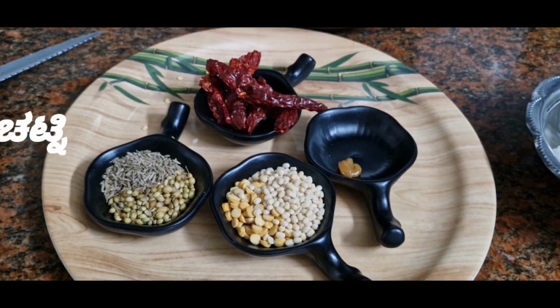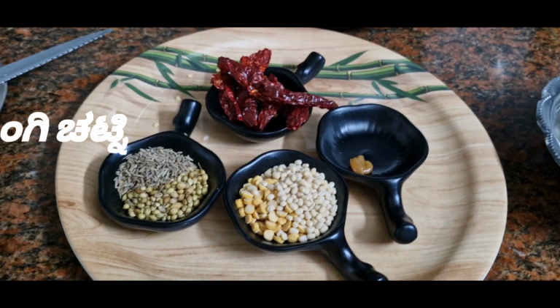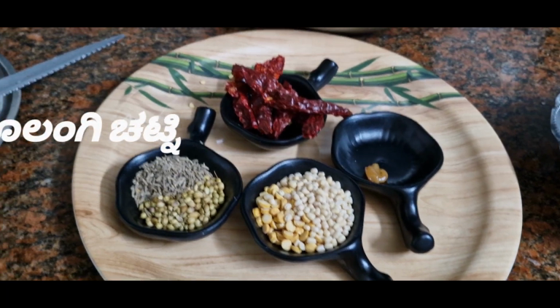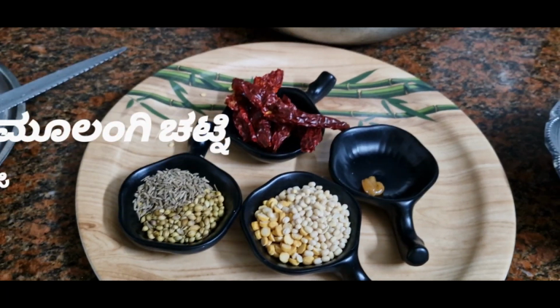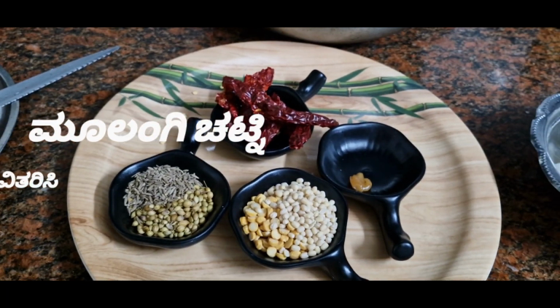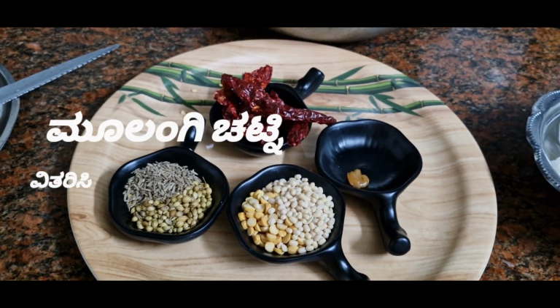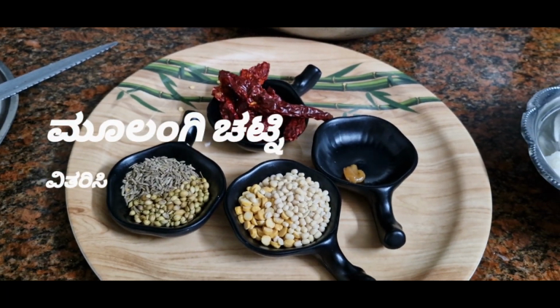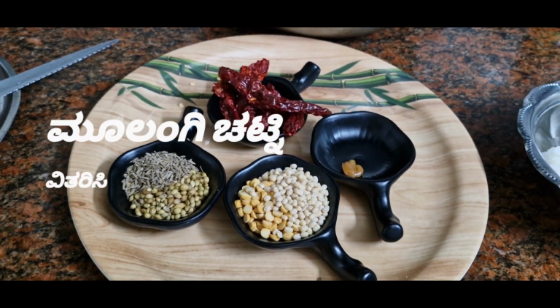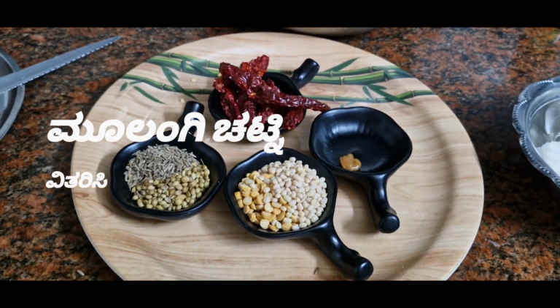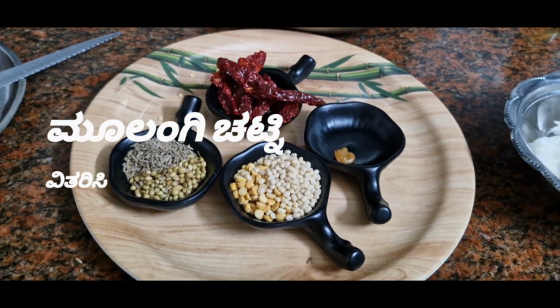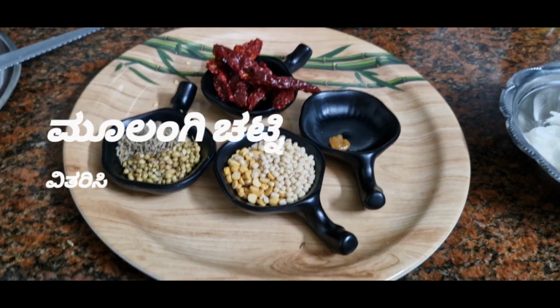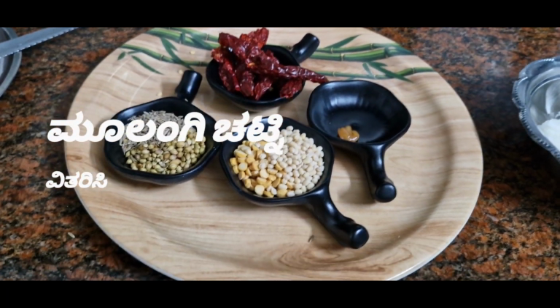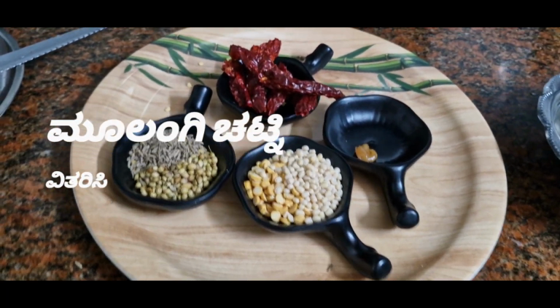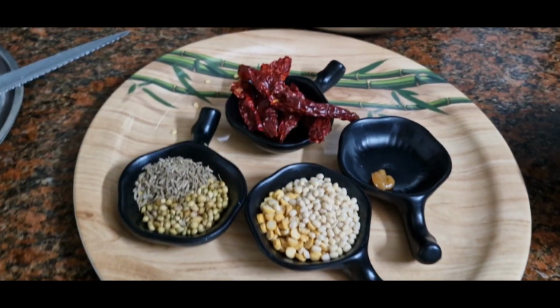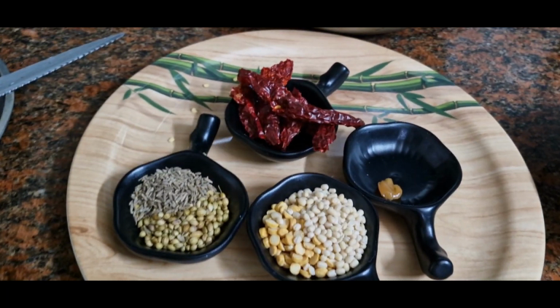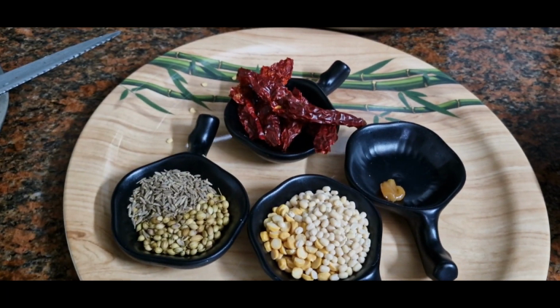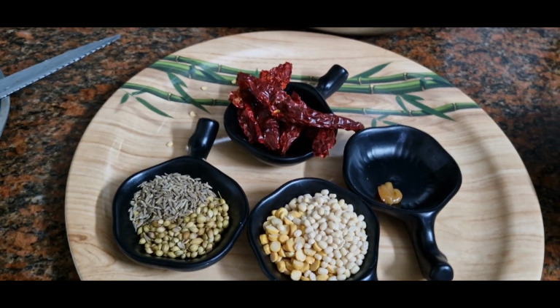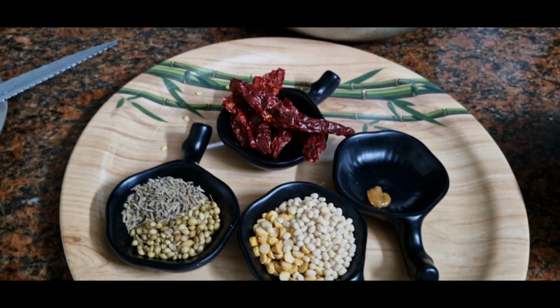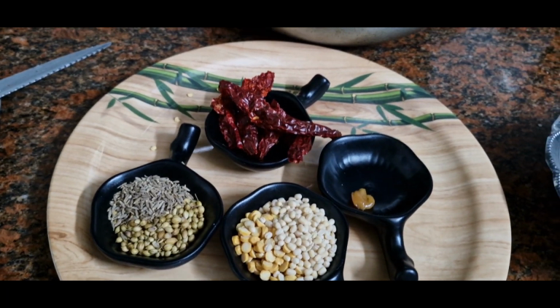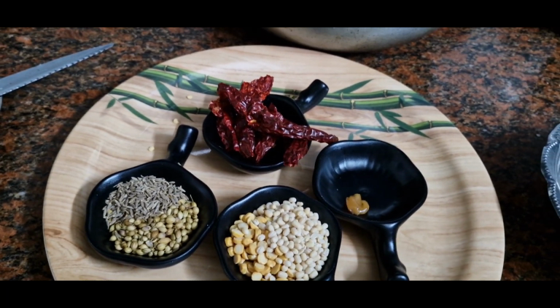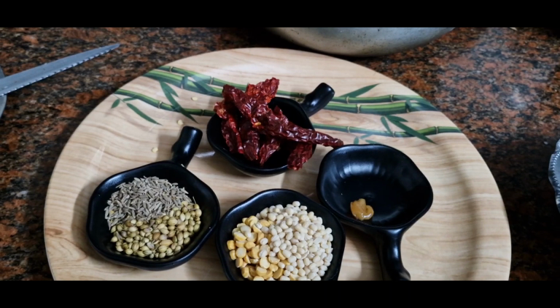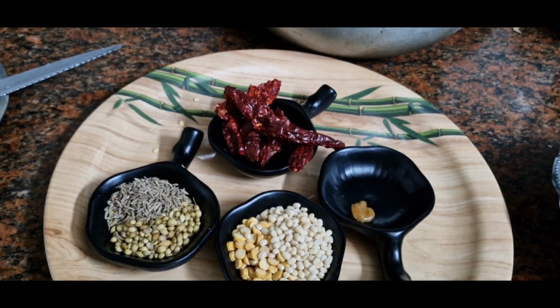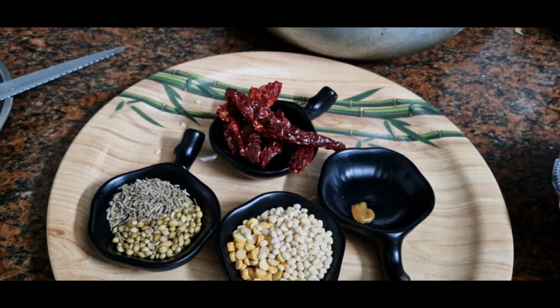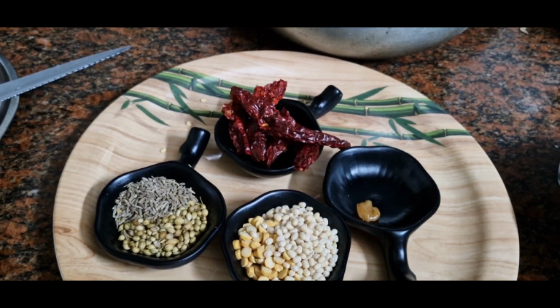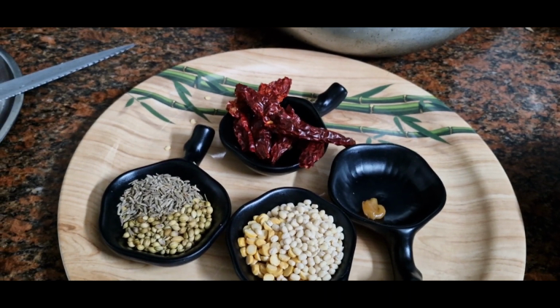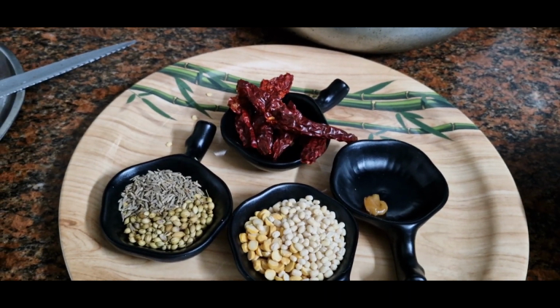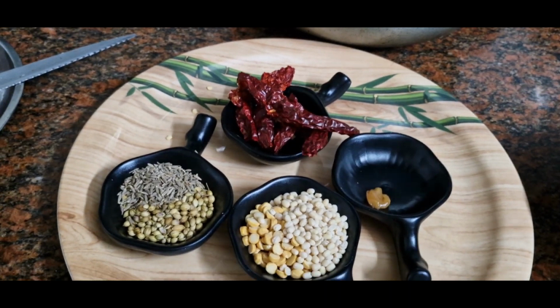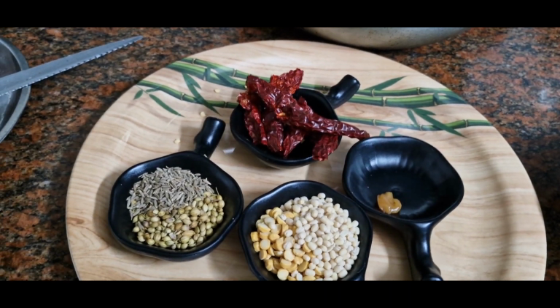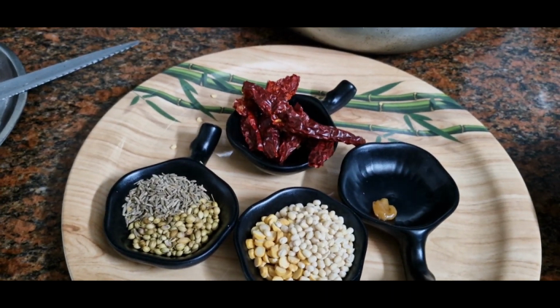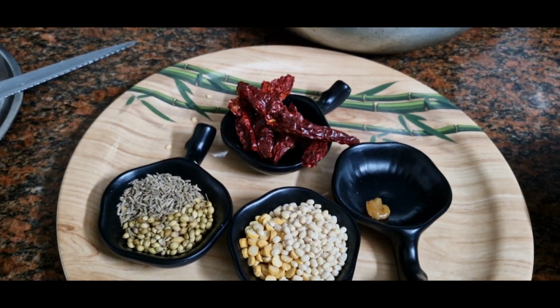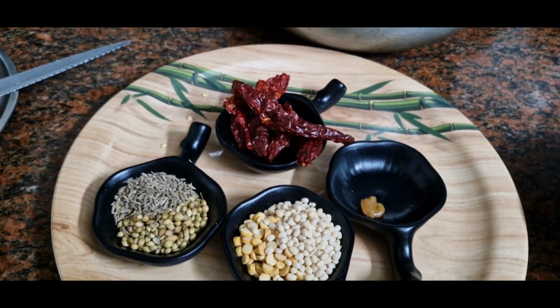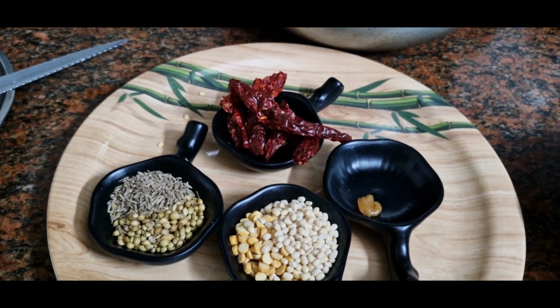Hi, welcome back to my channel, Door to Nature Food and More. First, is a Mulangi cake.